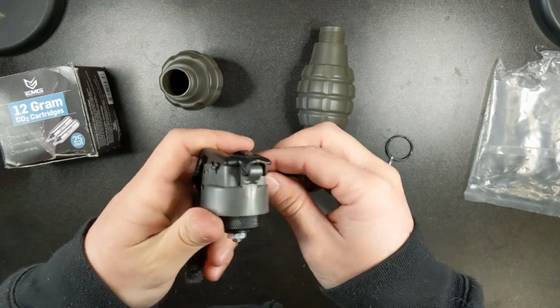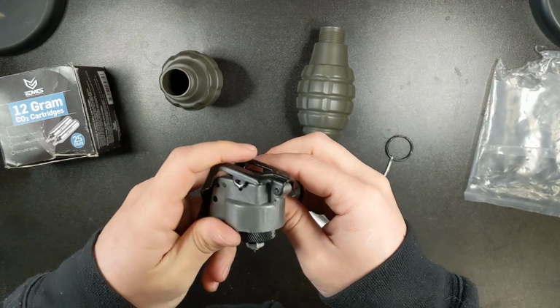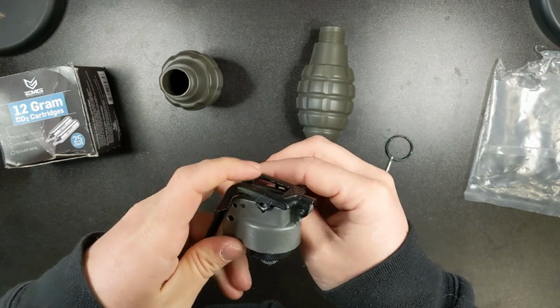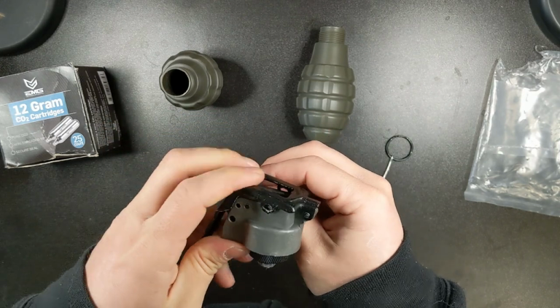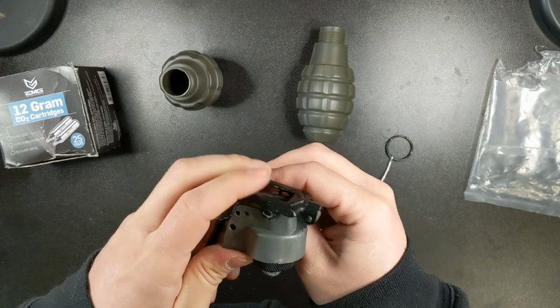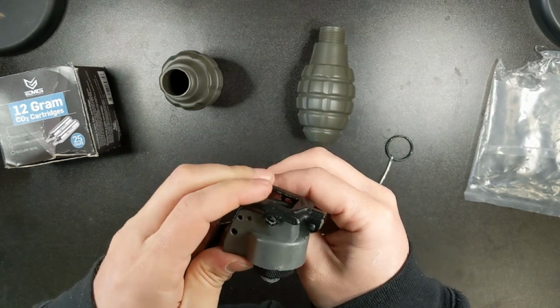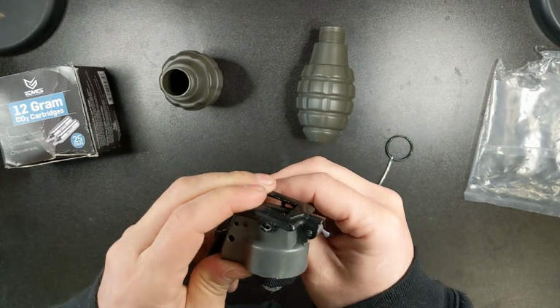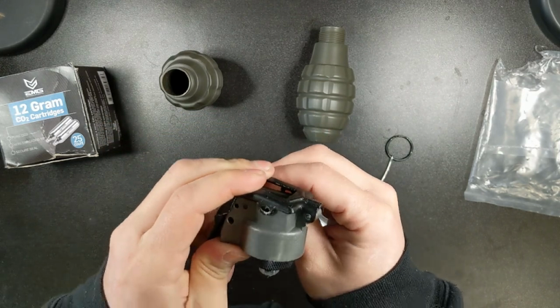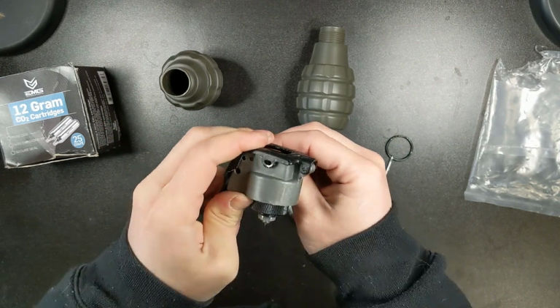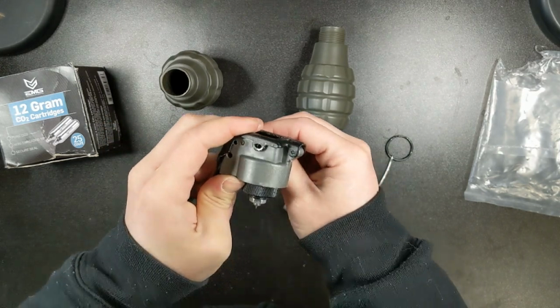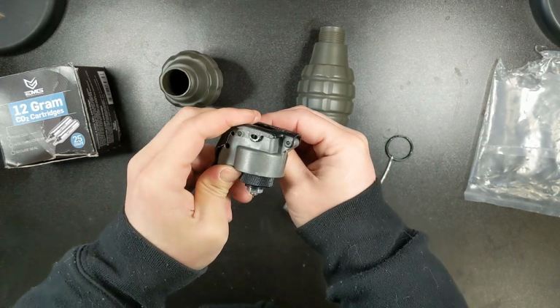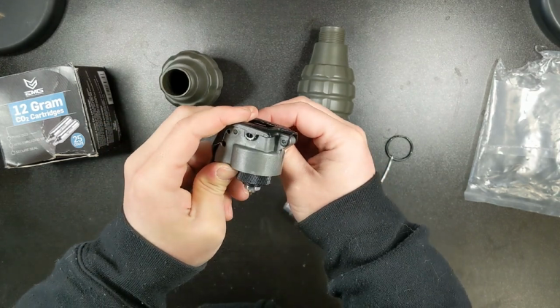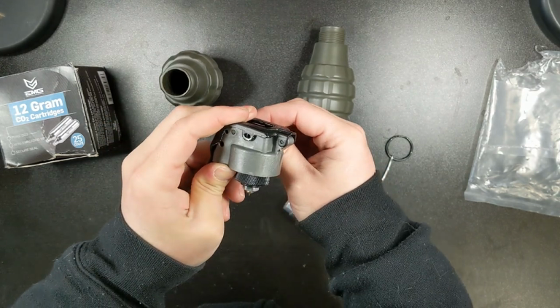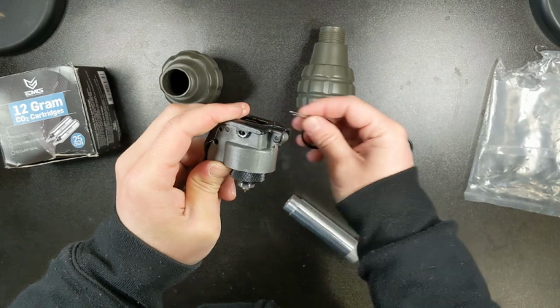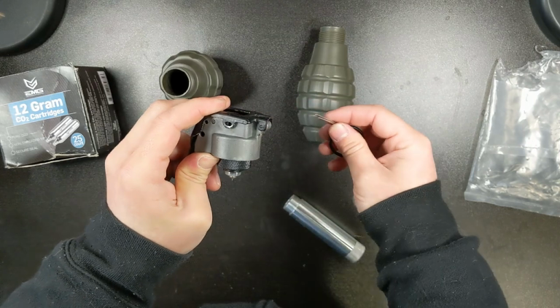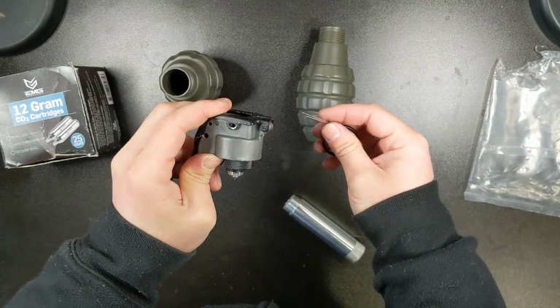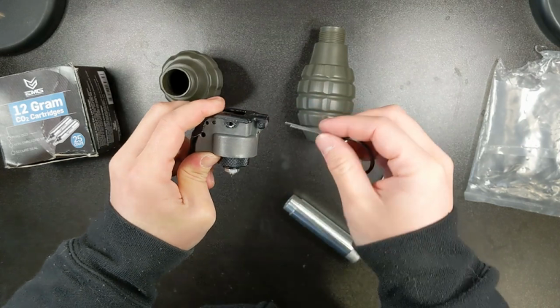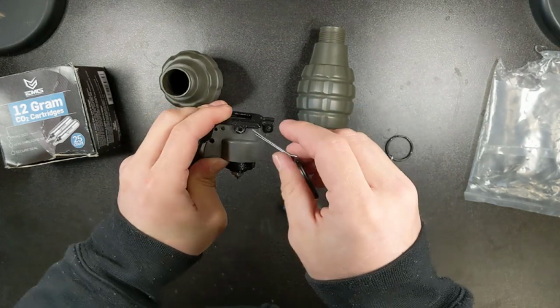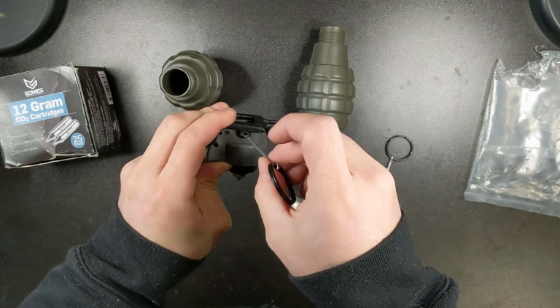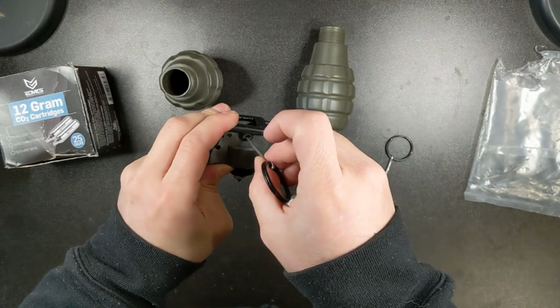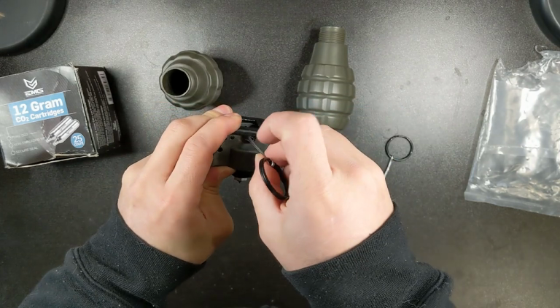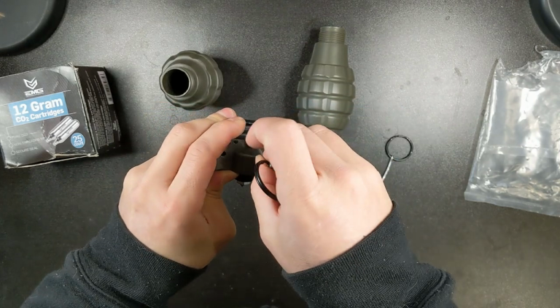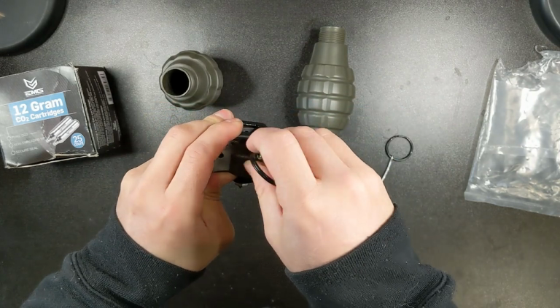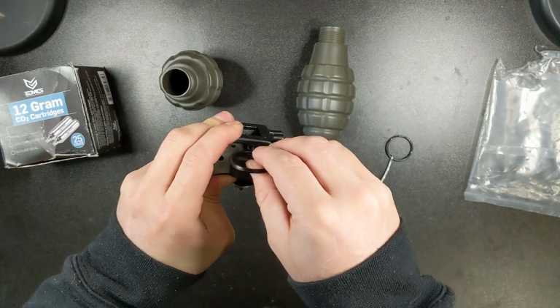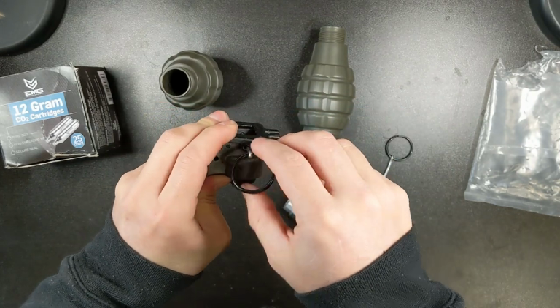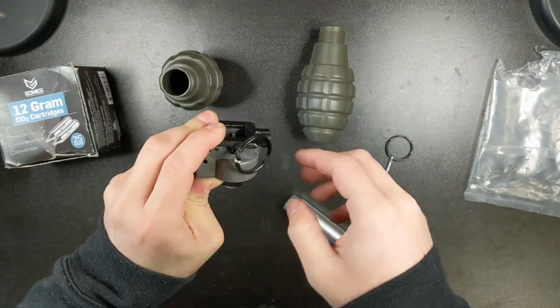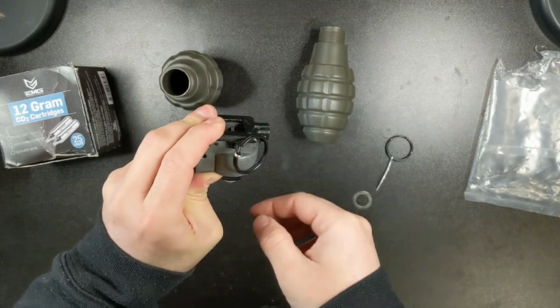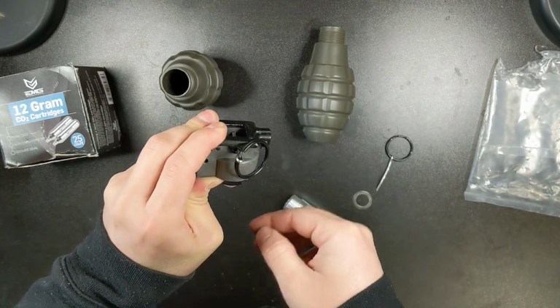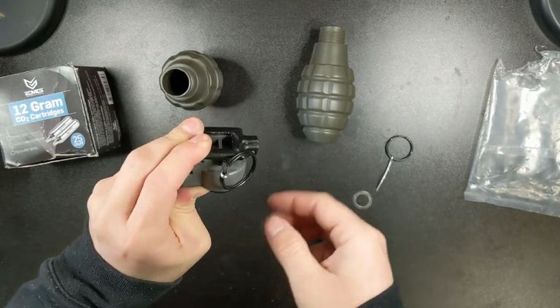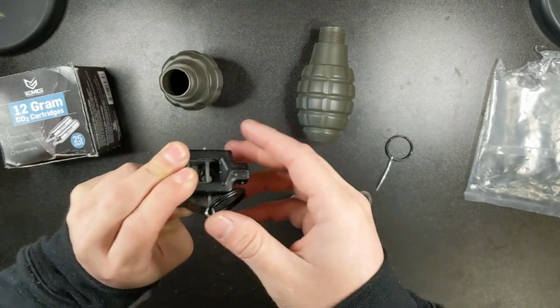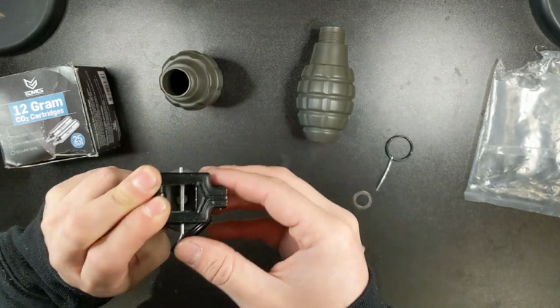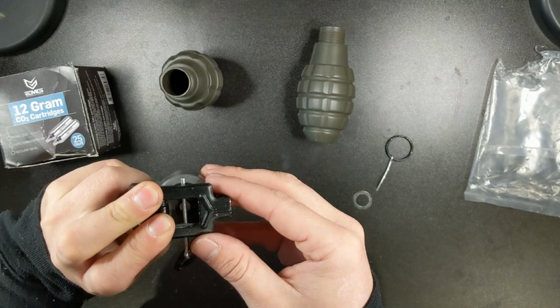Pull out the pin, and then reinsert the pin into the spoon to hold everything in place.